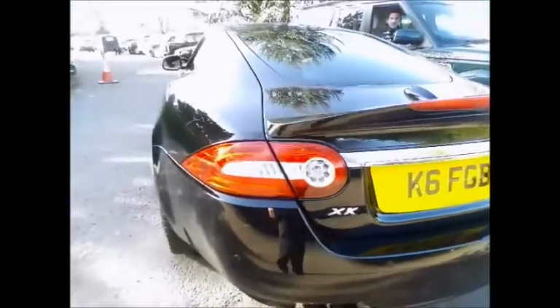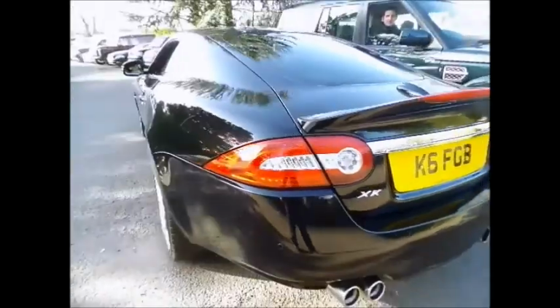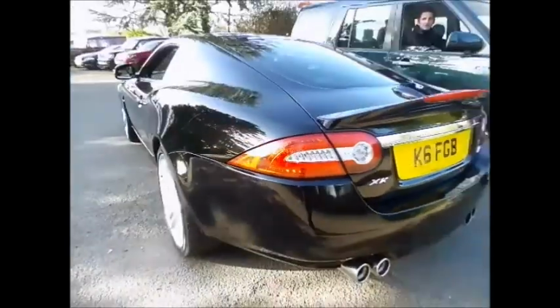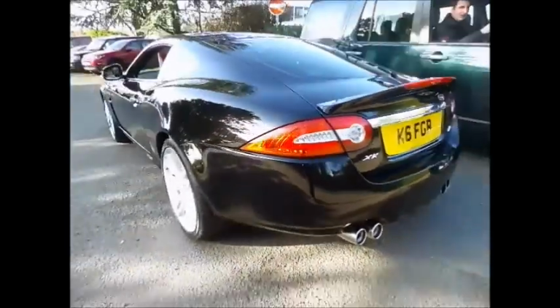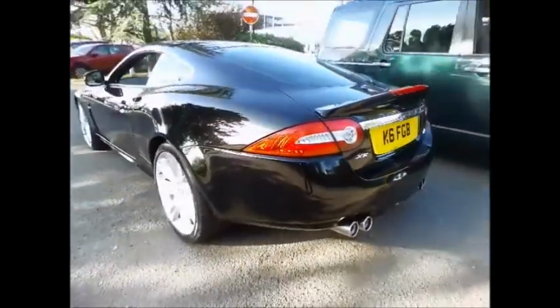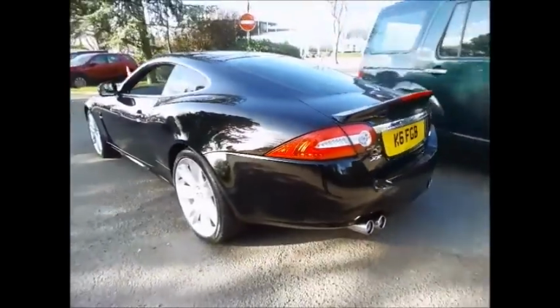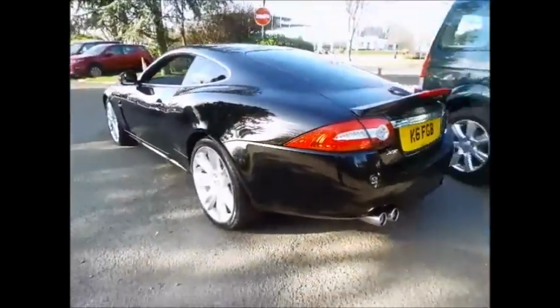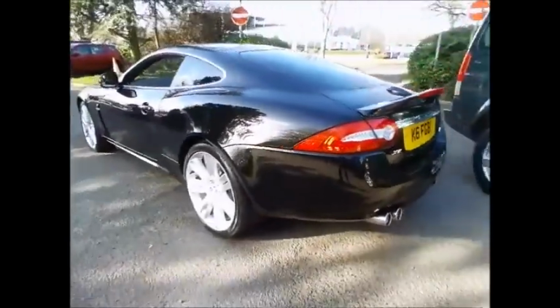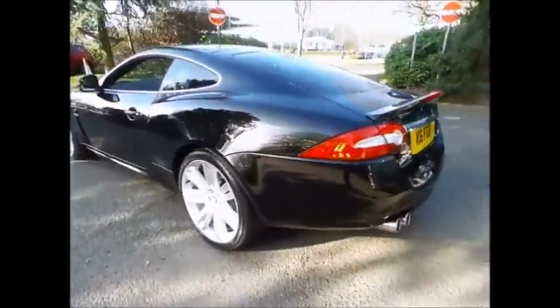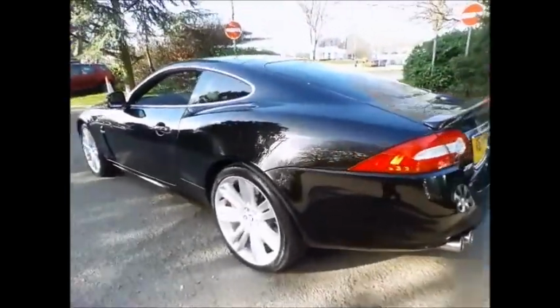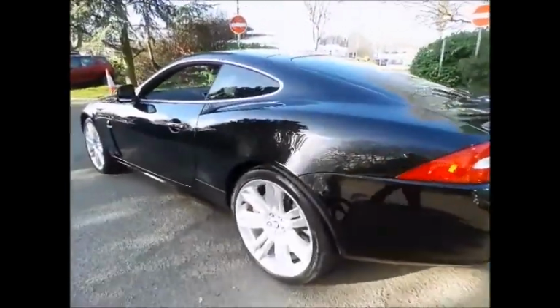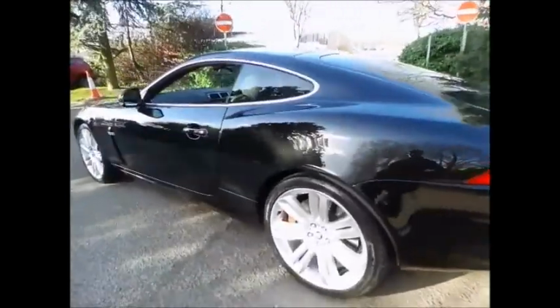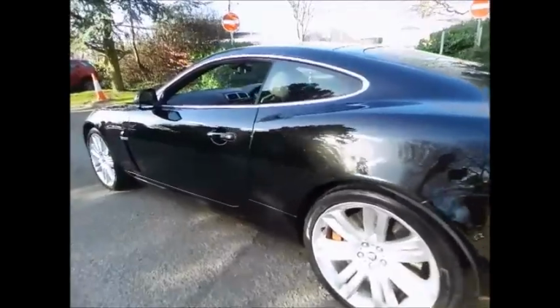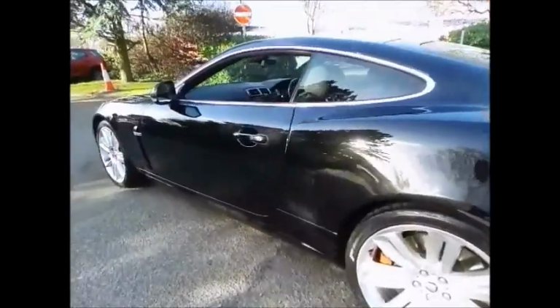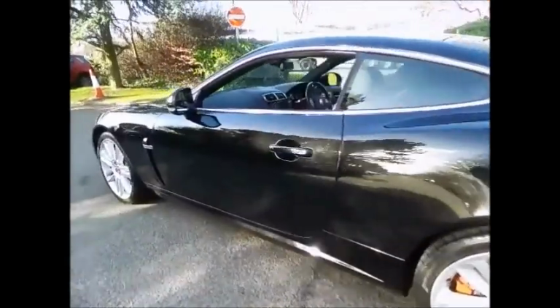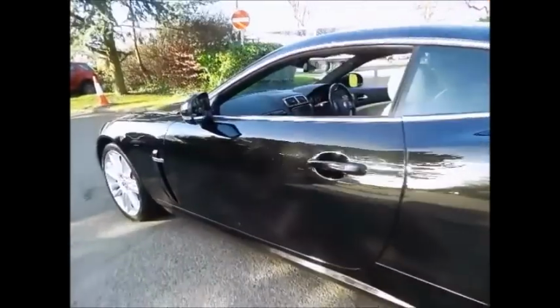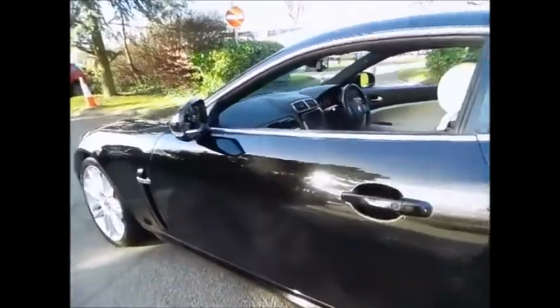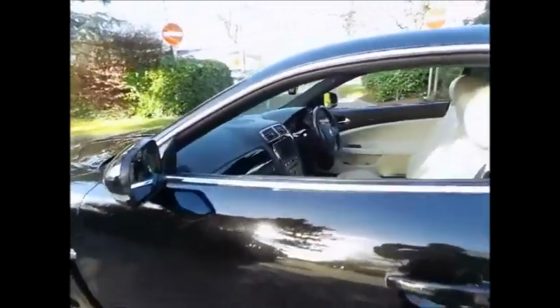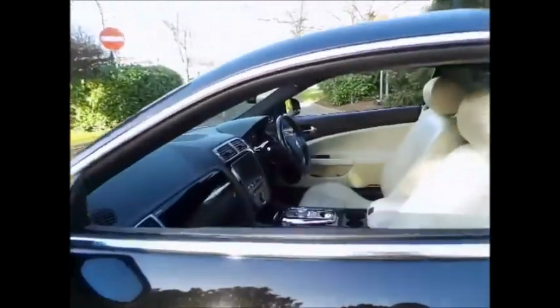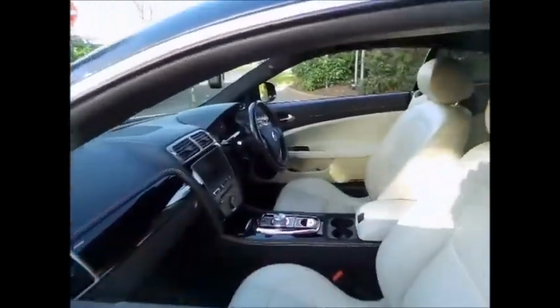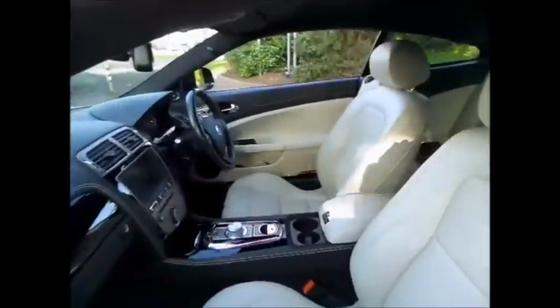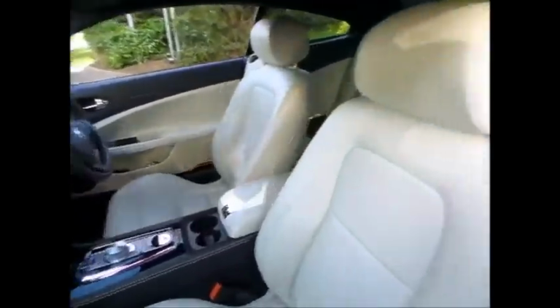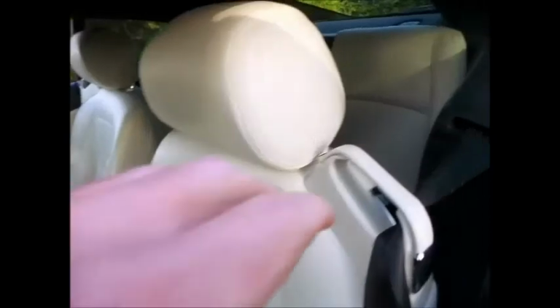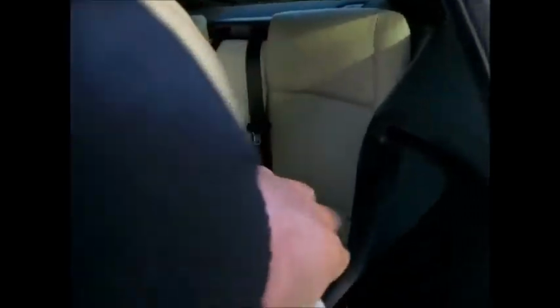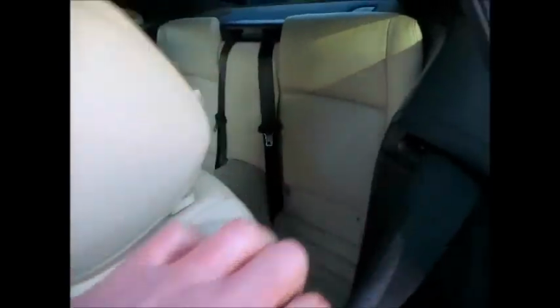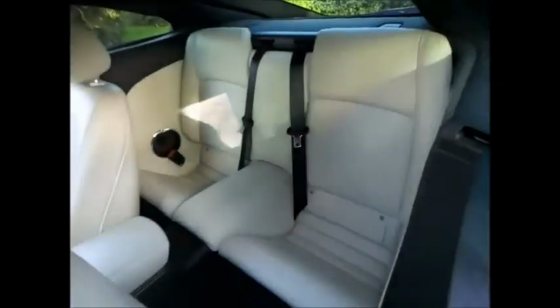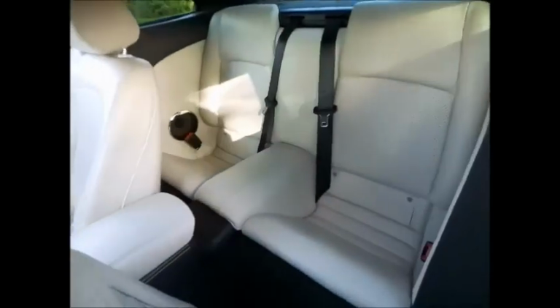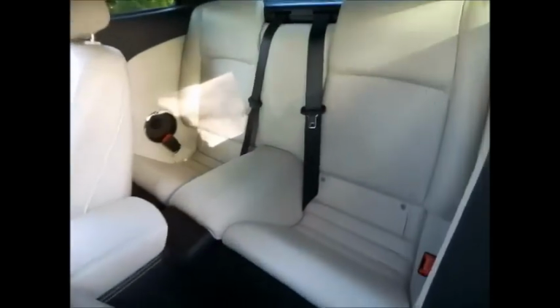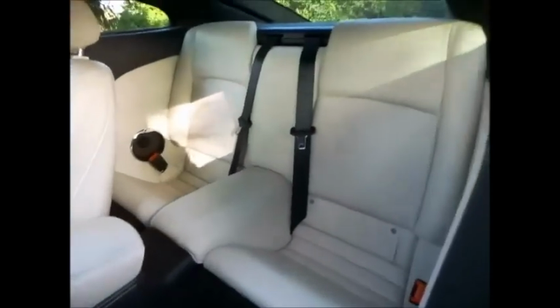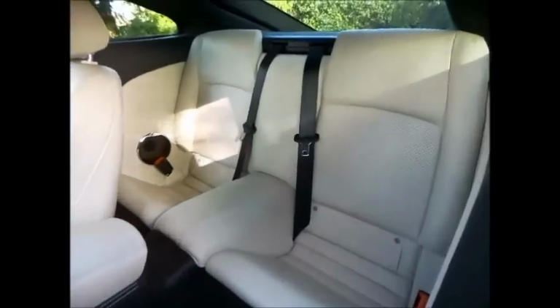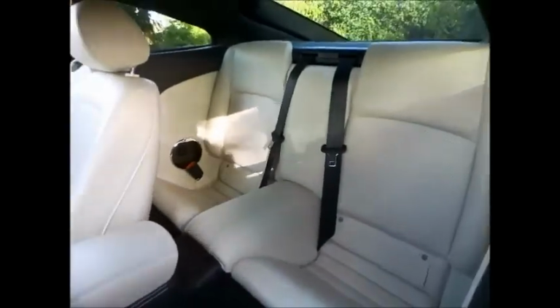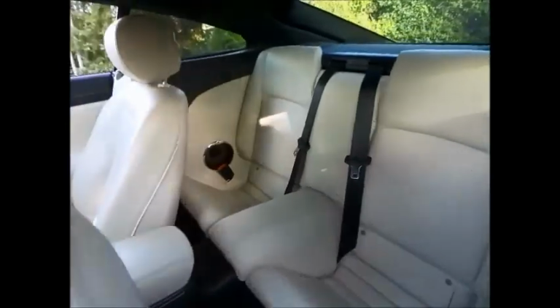We welcome you to come and test drive this stunning vehicle, where we will be able to demonstrate the full capabilities and show you the full suite of equipment the car has to offer. Please contact one of our sales specialists on 0116 282 6868 to arrange an appointment today.